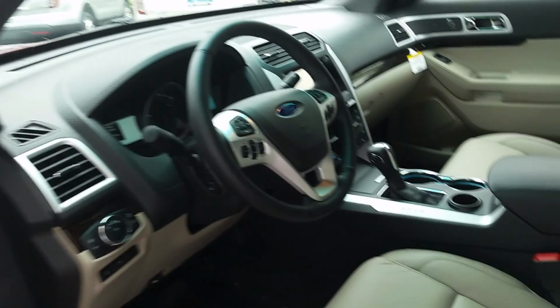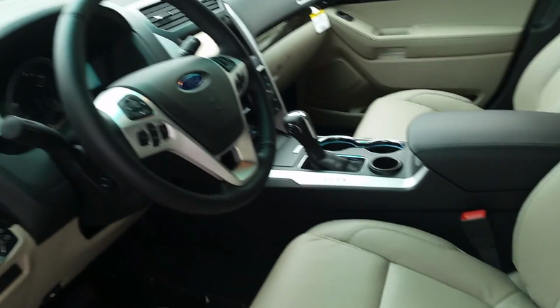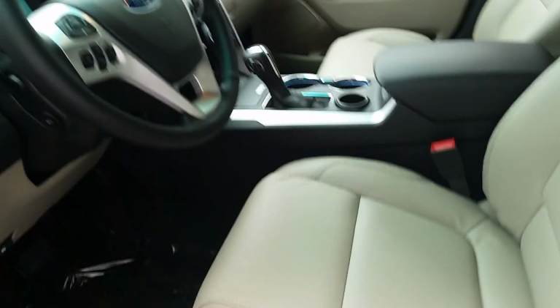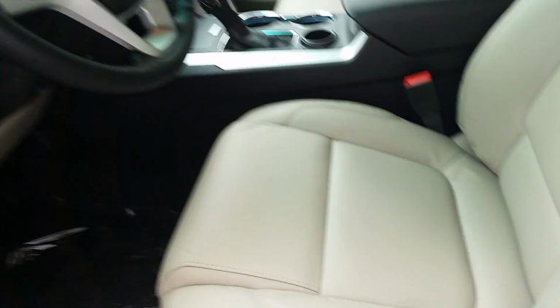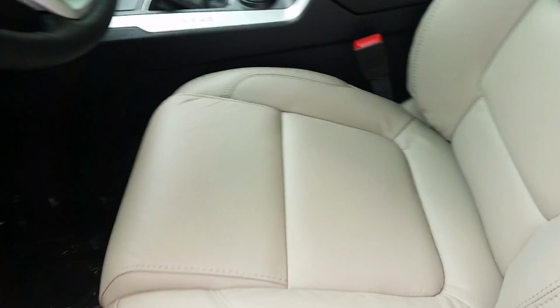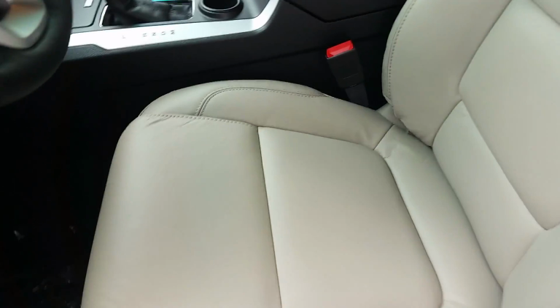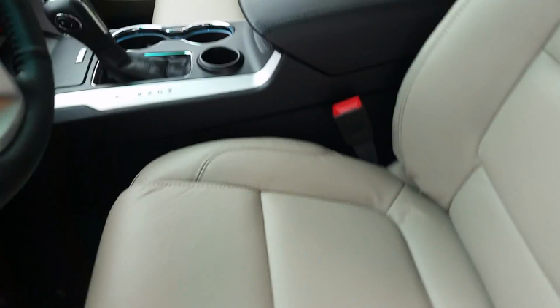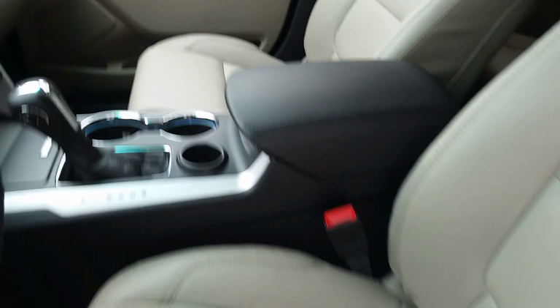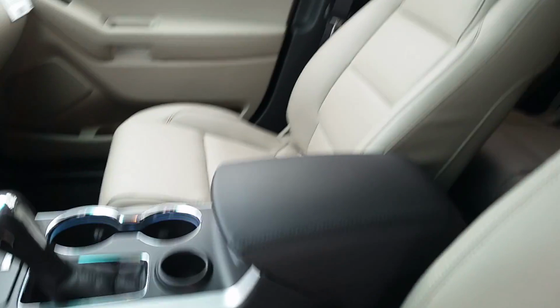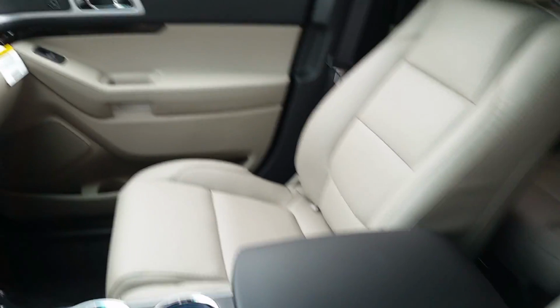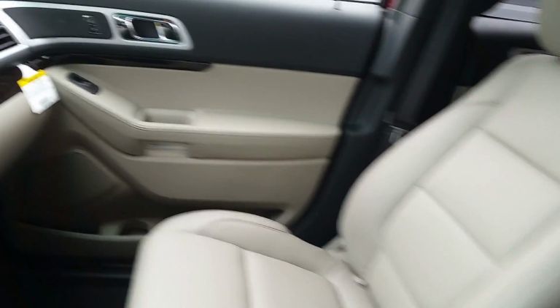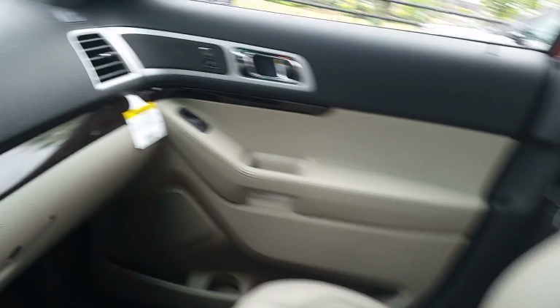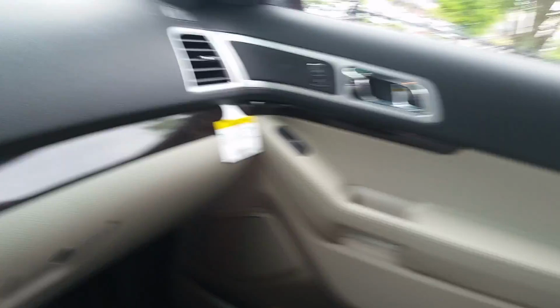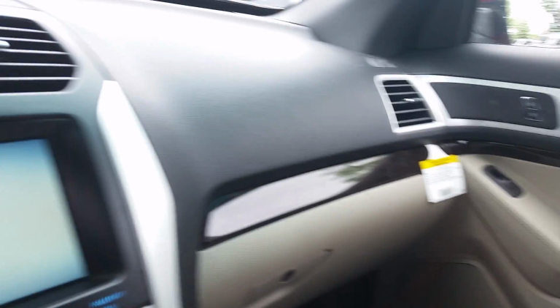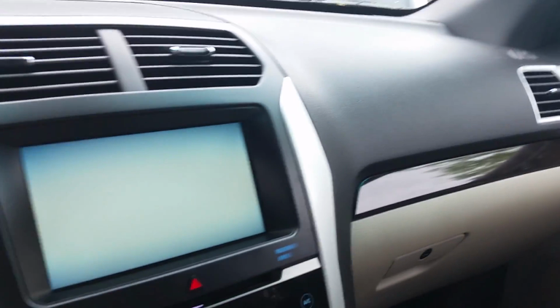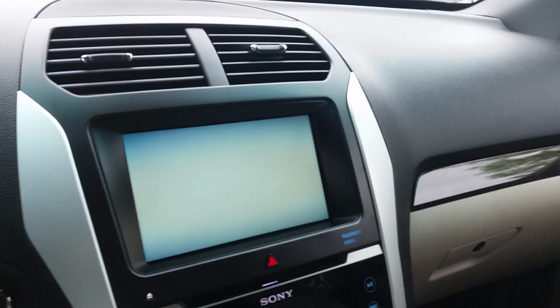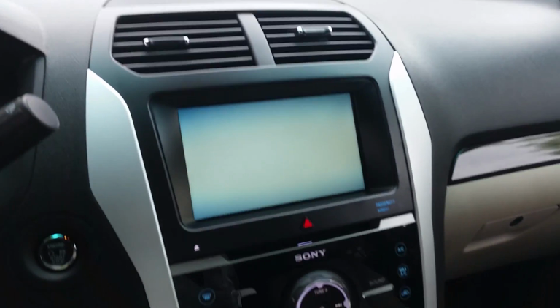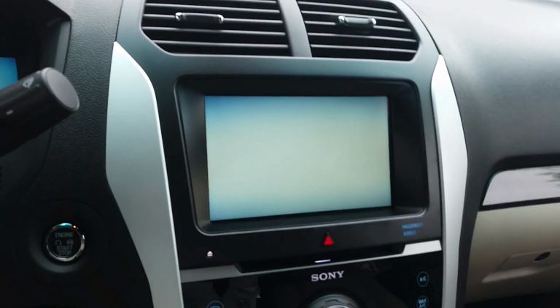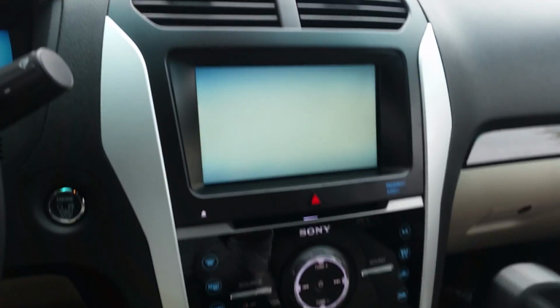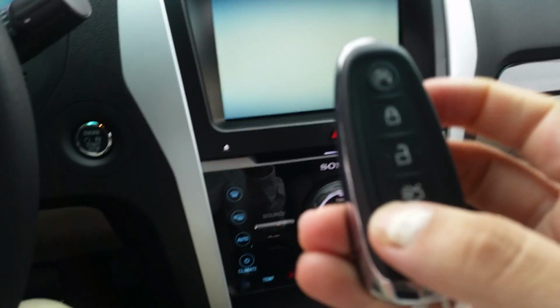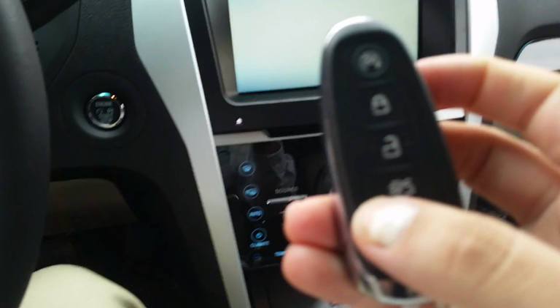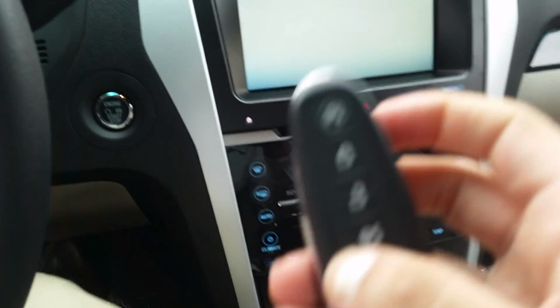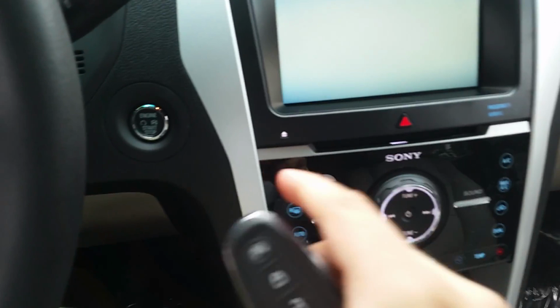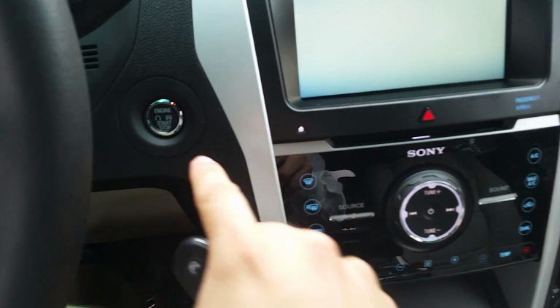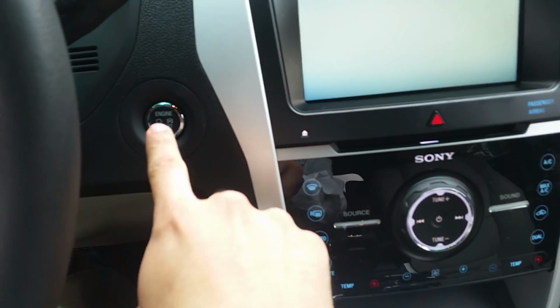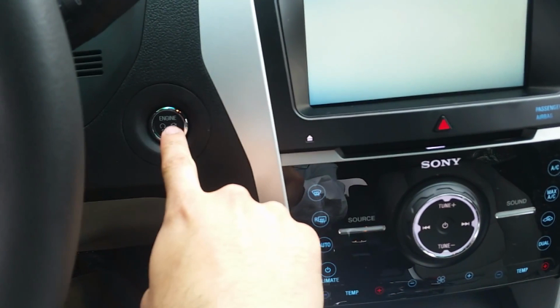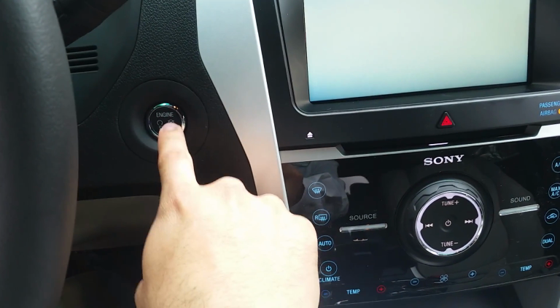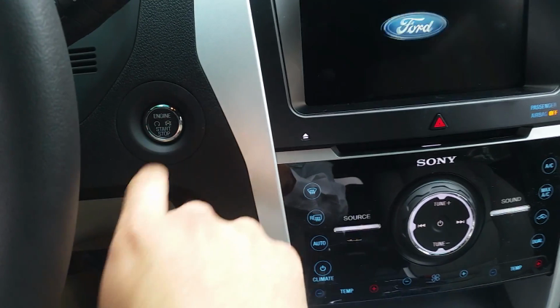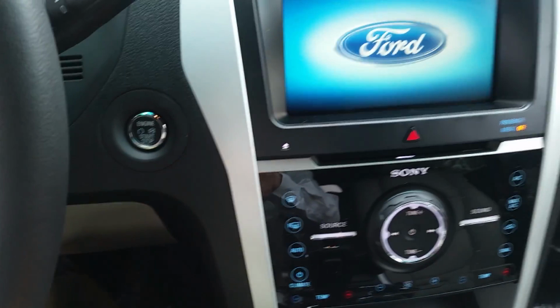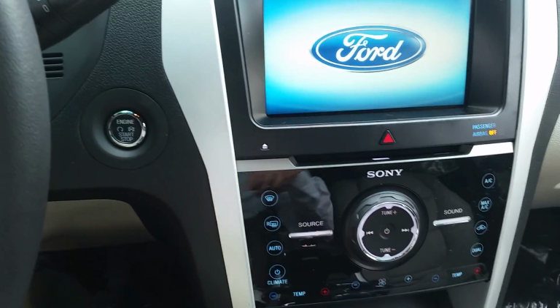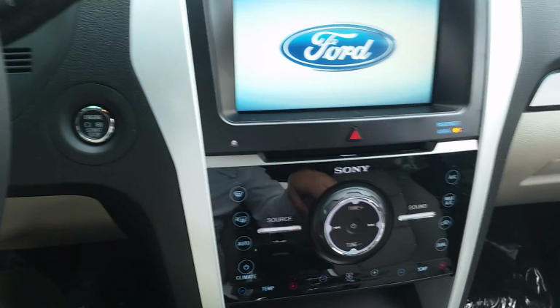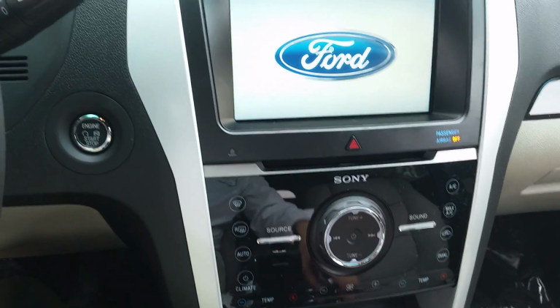Let's take a peek inside. This is a proximity key, so just keep it on your person. Push button start.